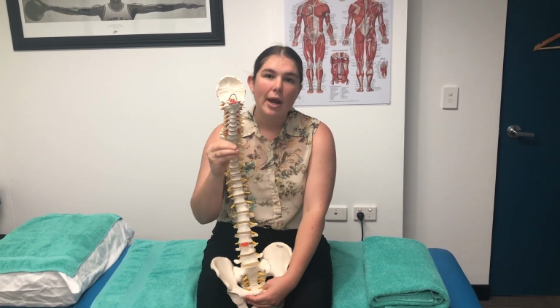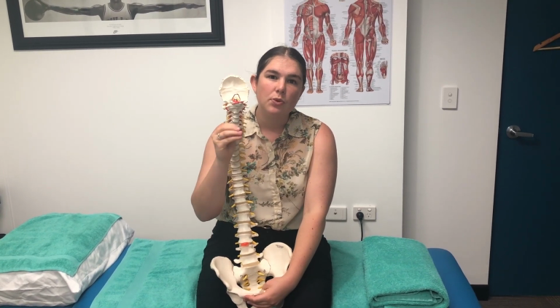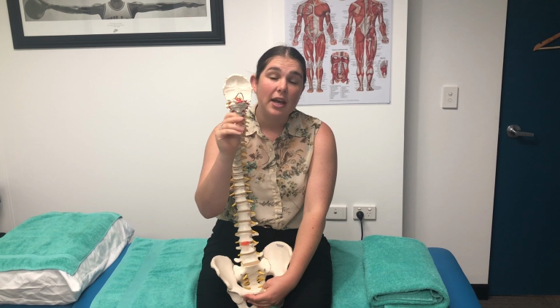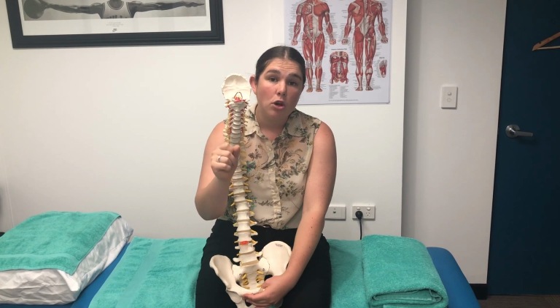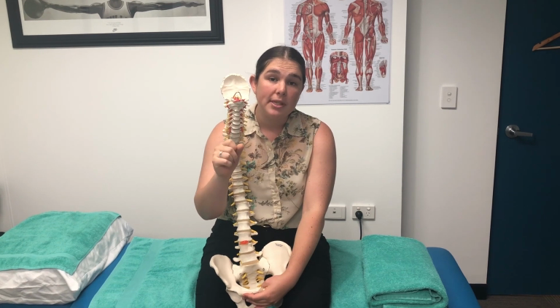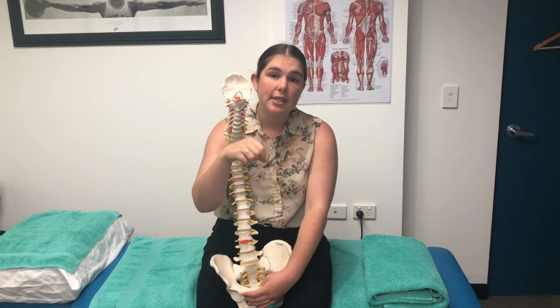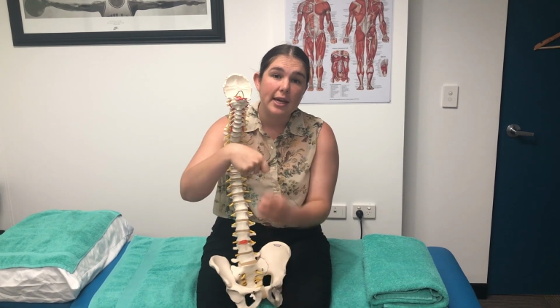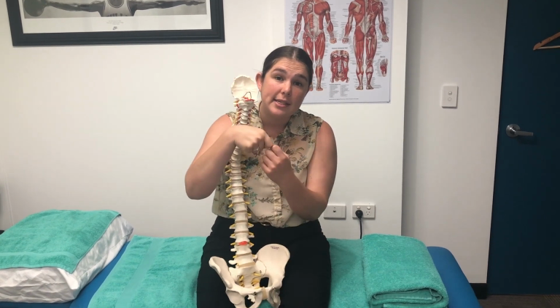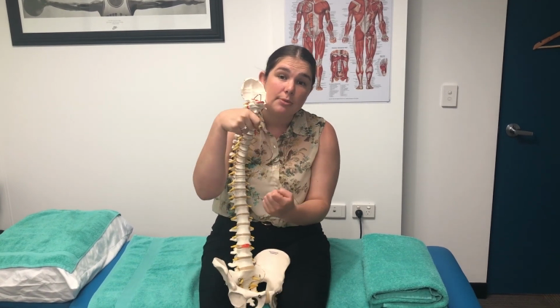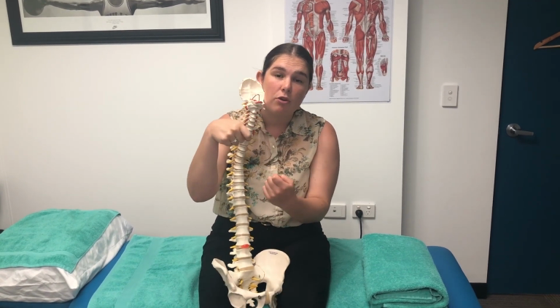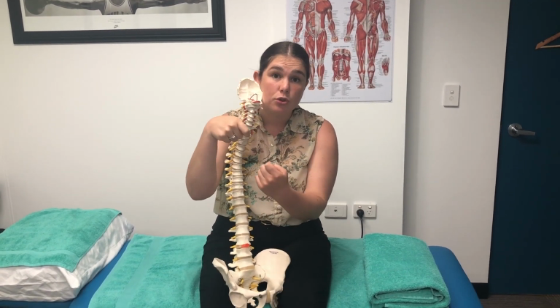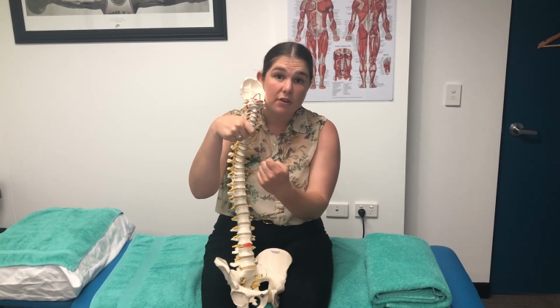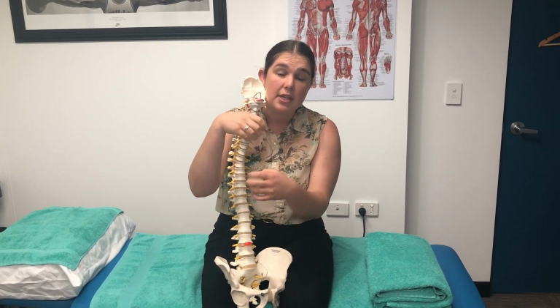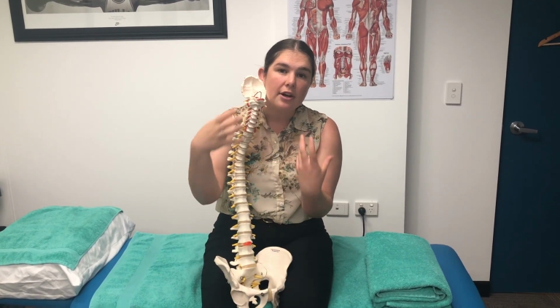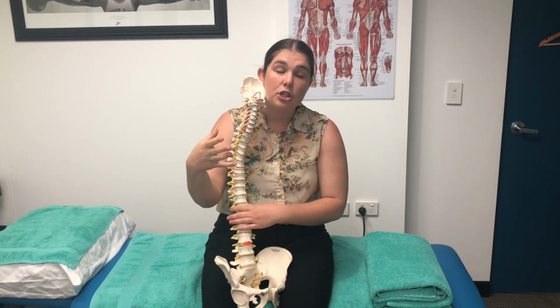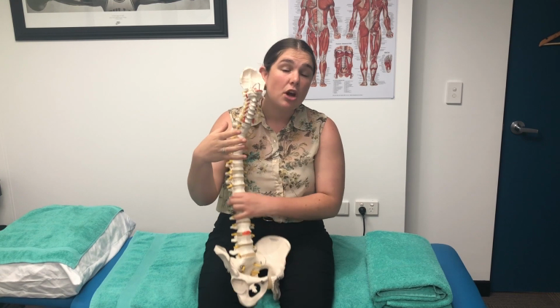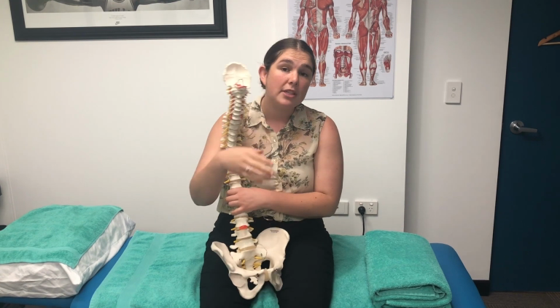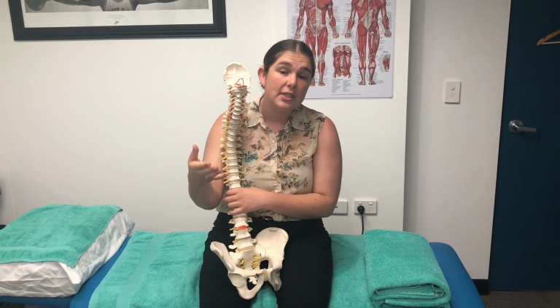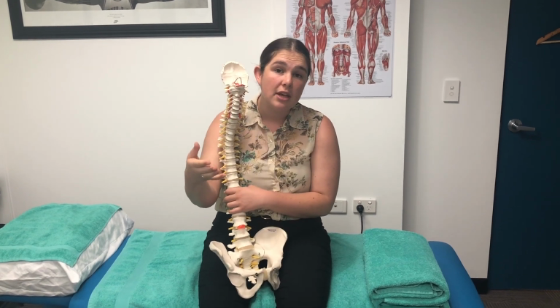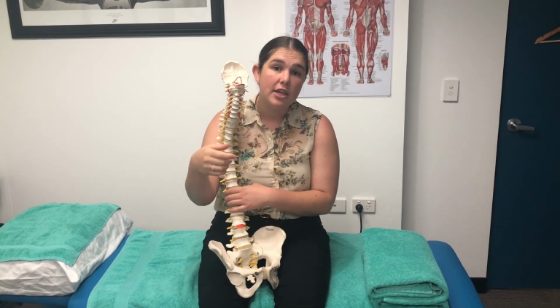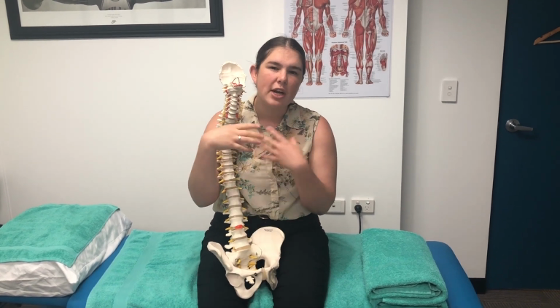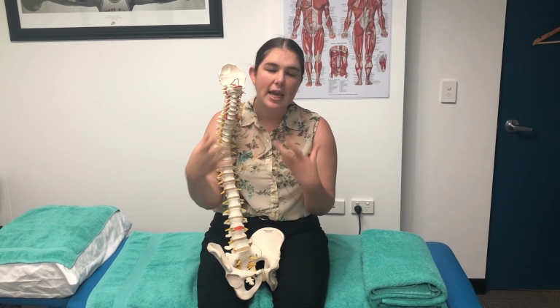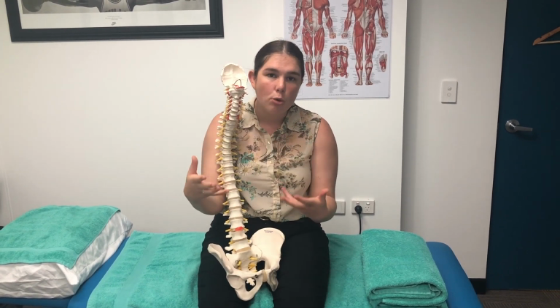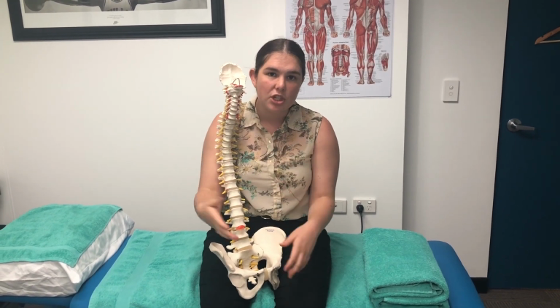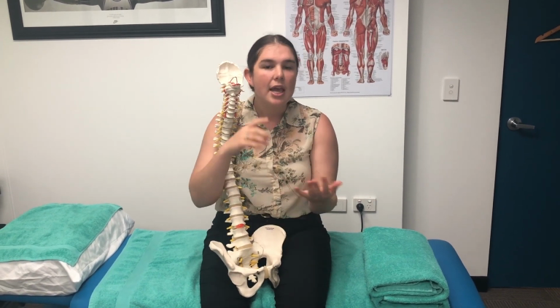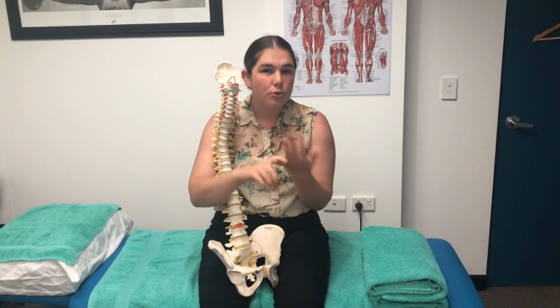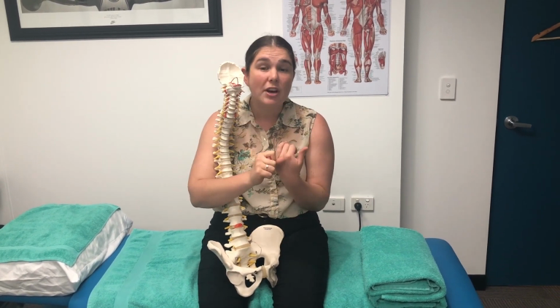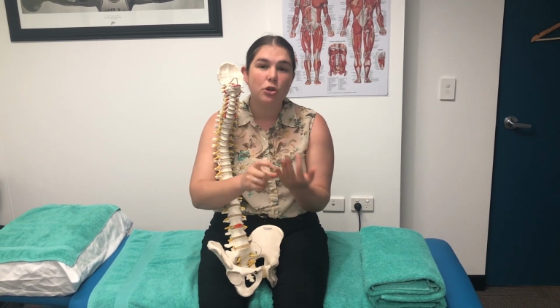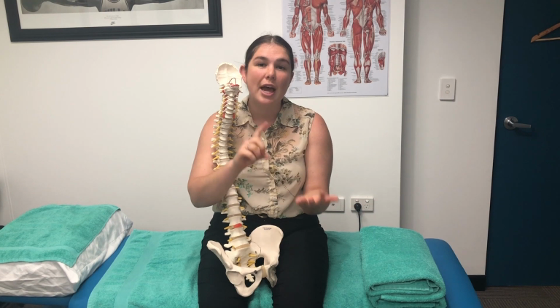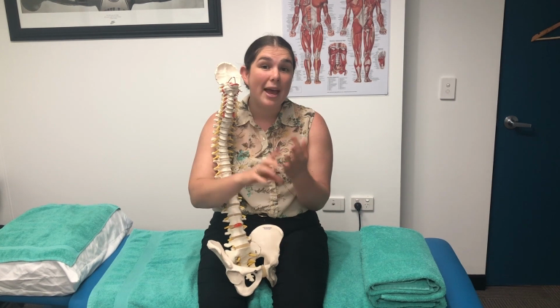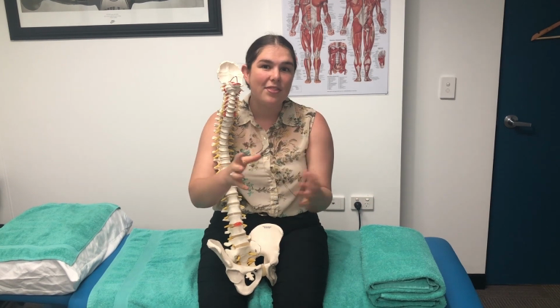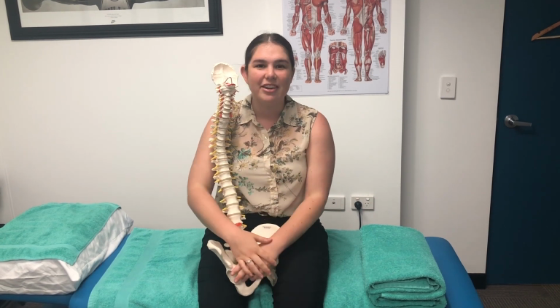When you get that clicking or popping sound, you get a disengagement of those joint surfaces. Osteopaths and chiropractors use this to their advantage to try and correct joint positioning, improve your range of motion, and reduce pain at that area.